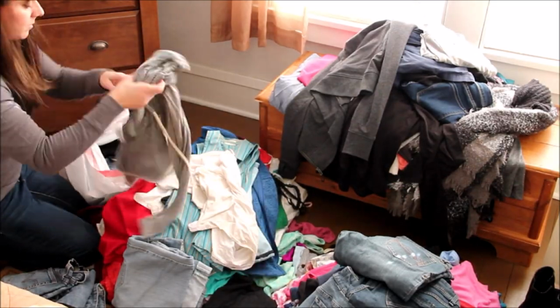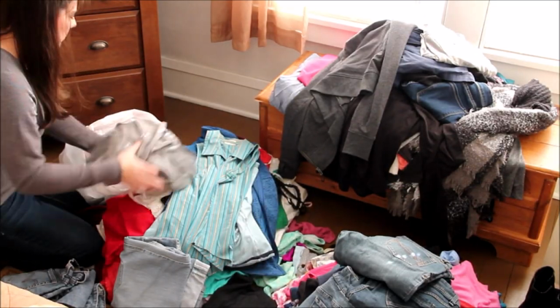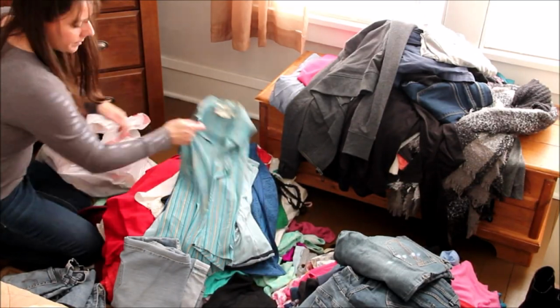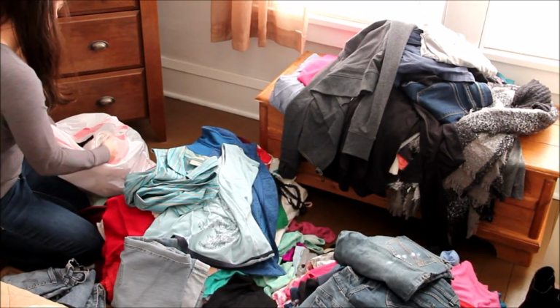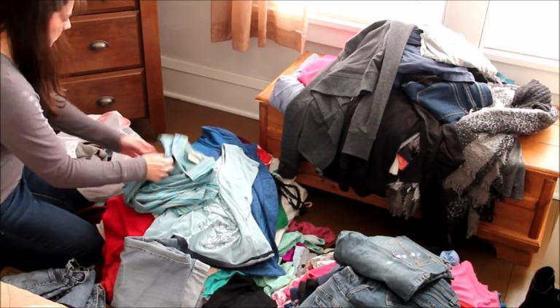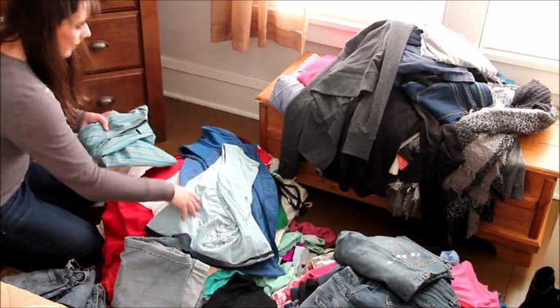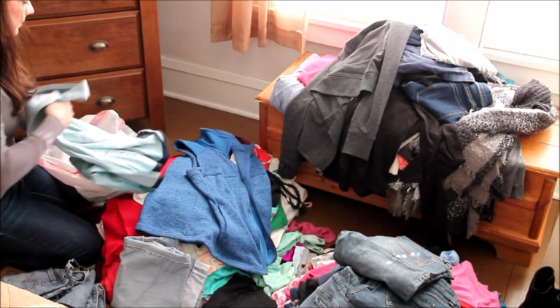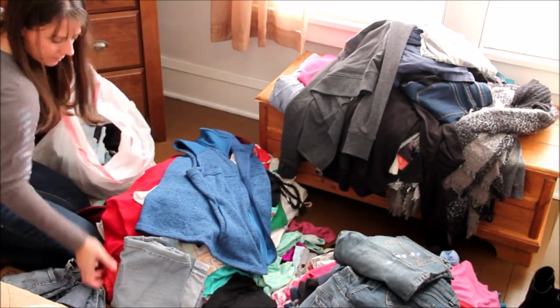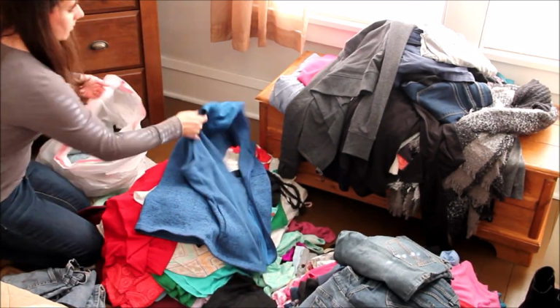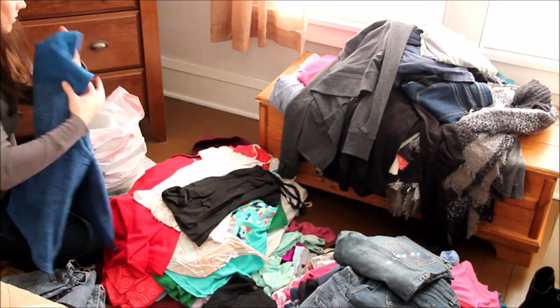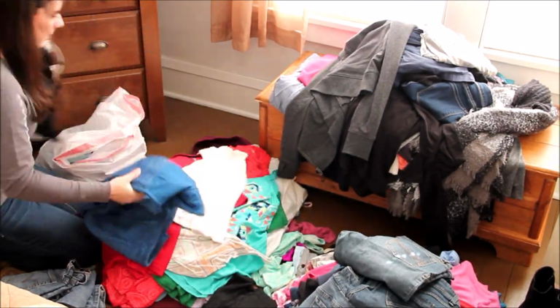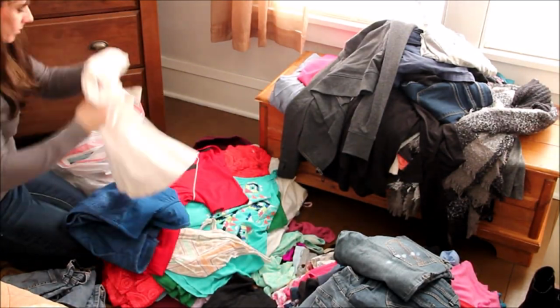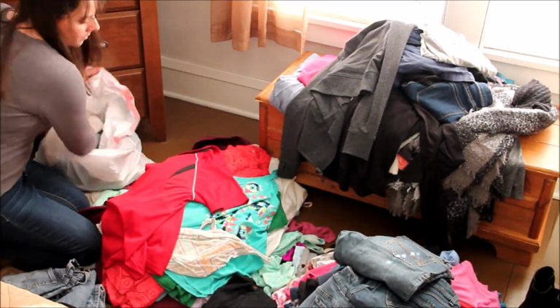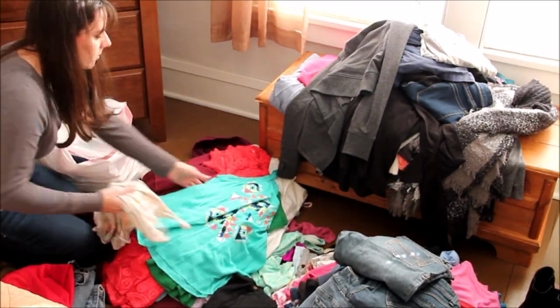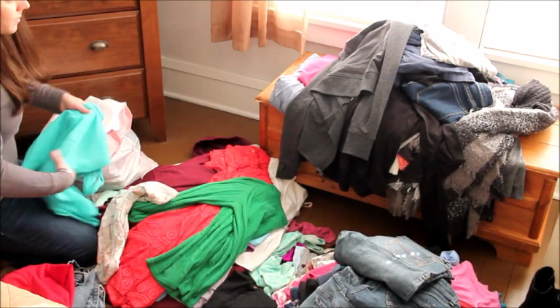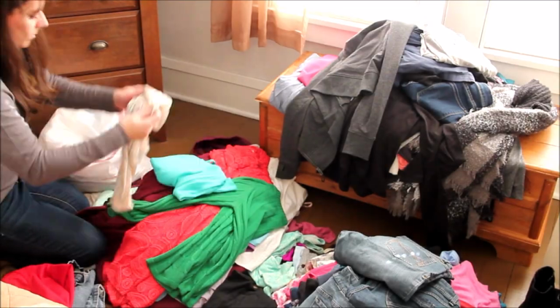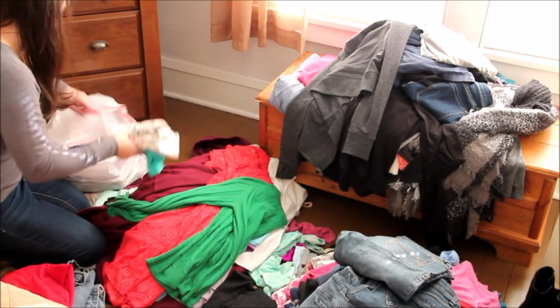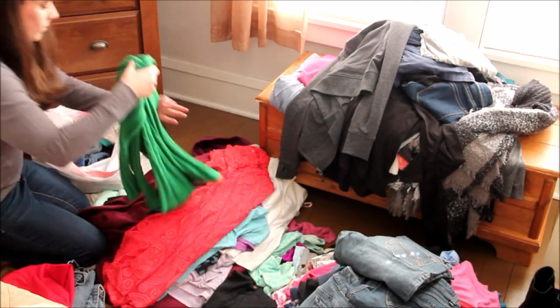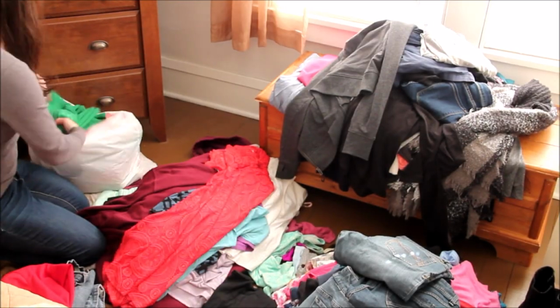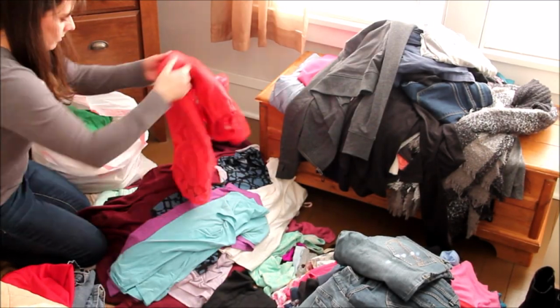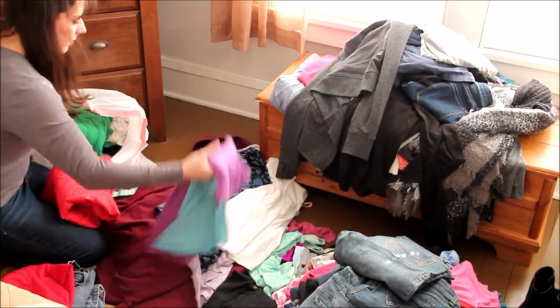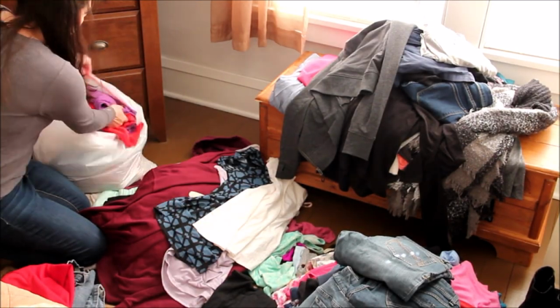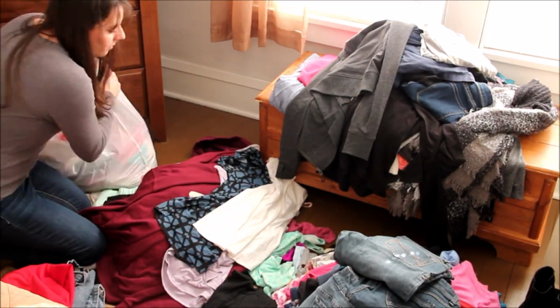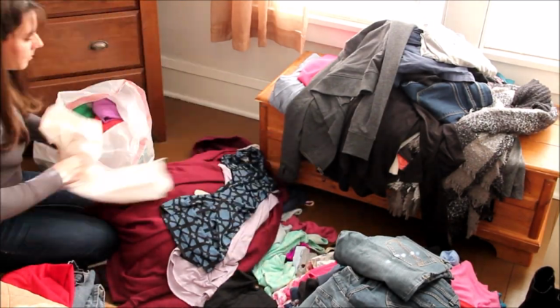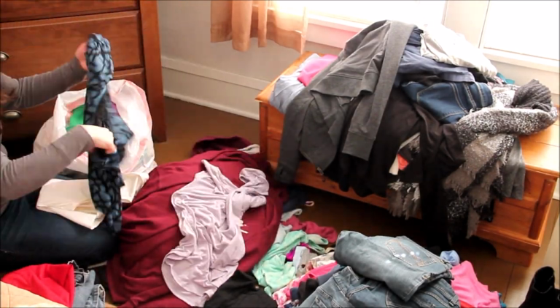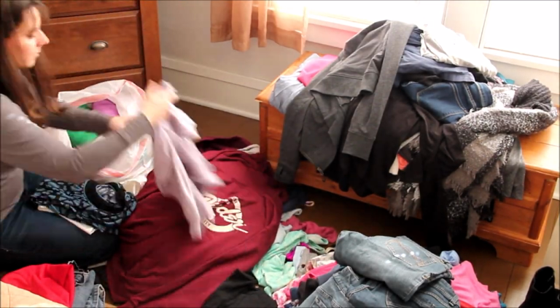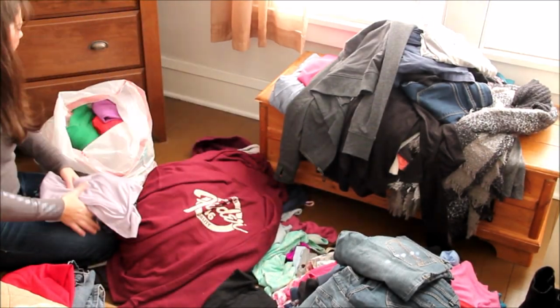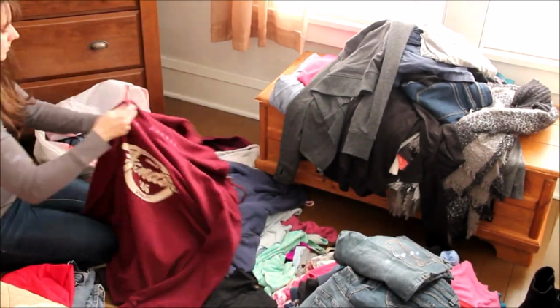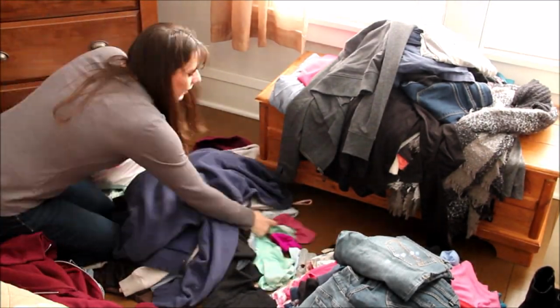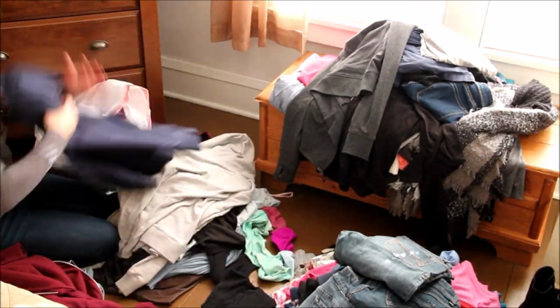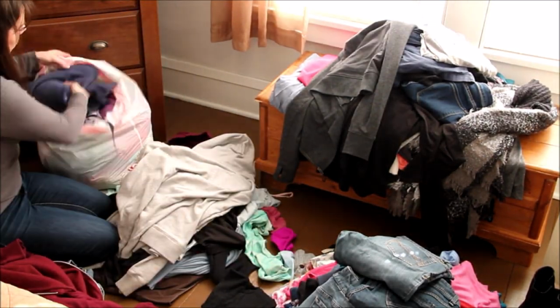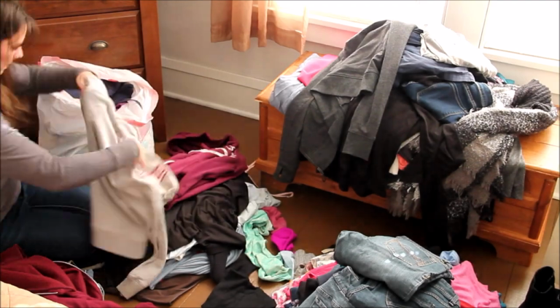Next, I went ahead and put everything that was in my donate and sell pile into bags so that I wouldn't be tempted to grab anything from that pile to keep.